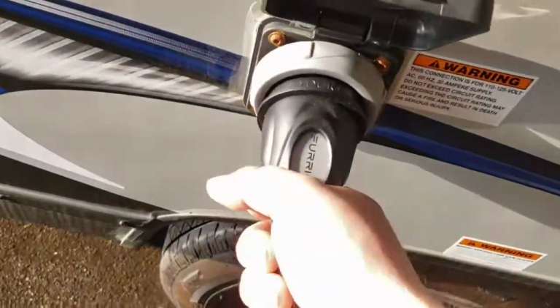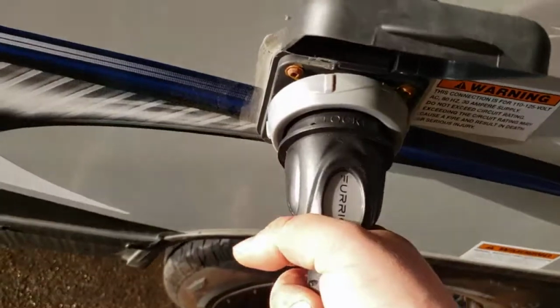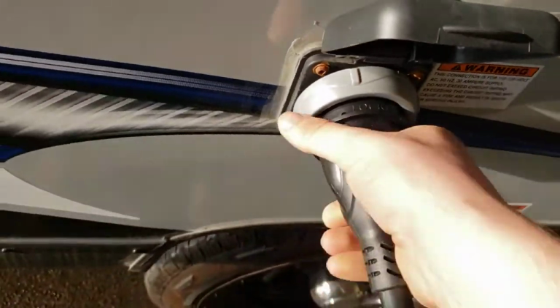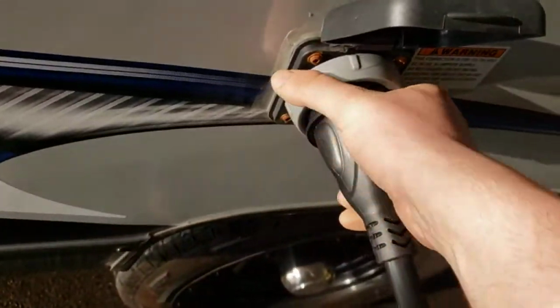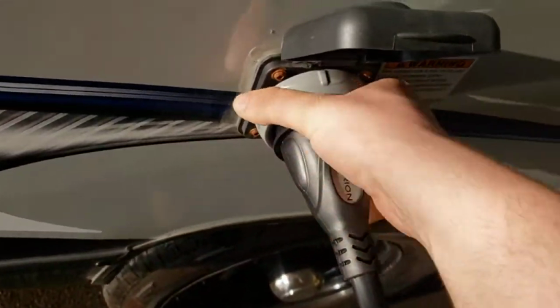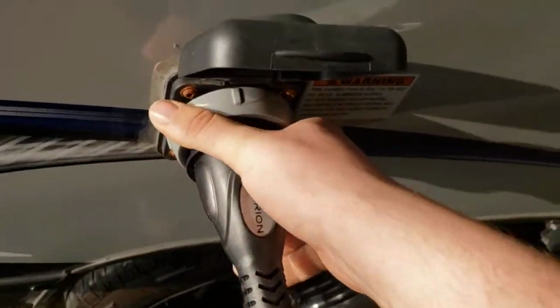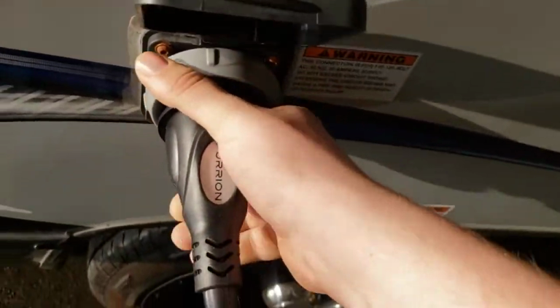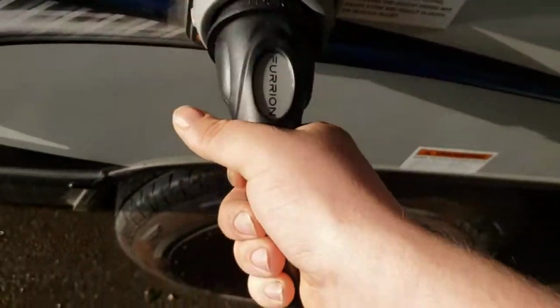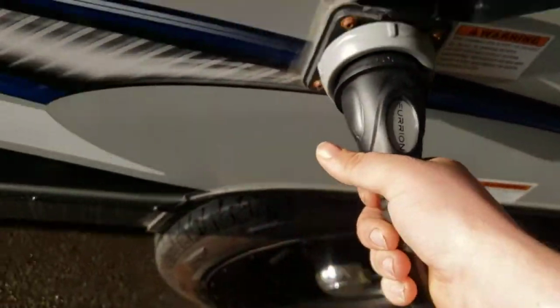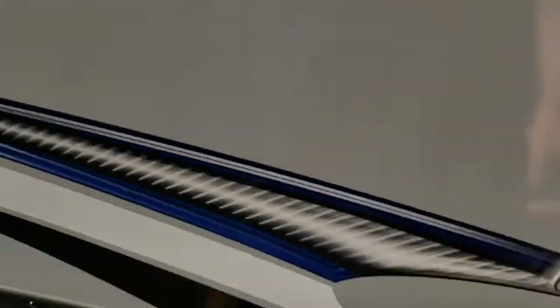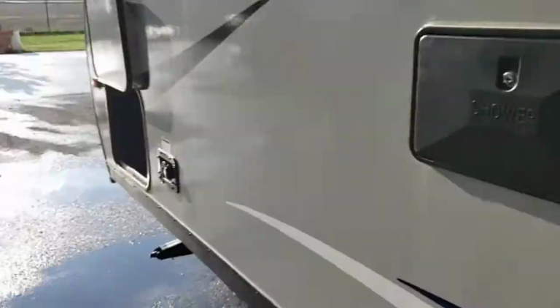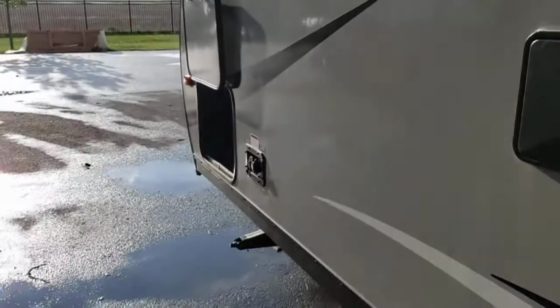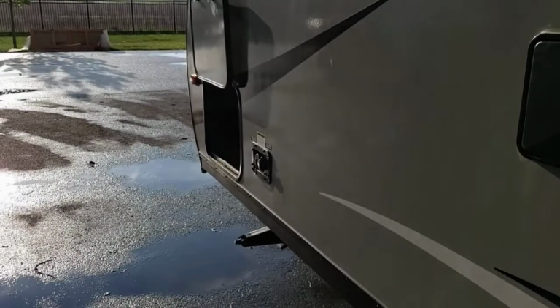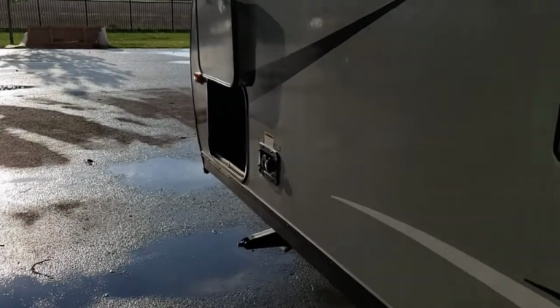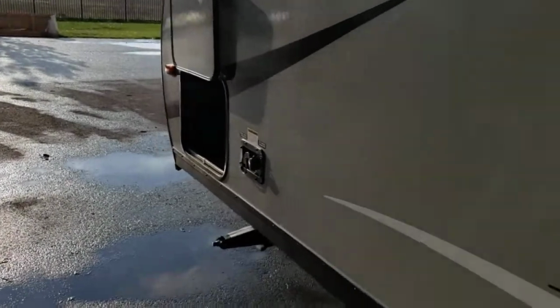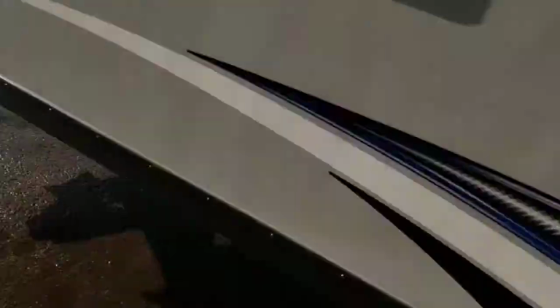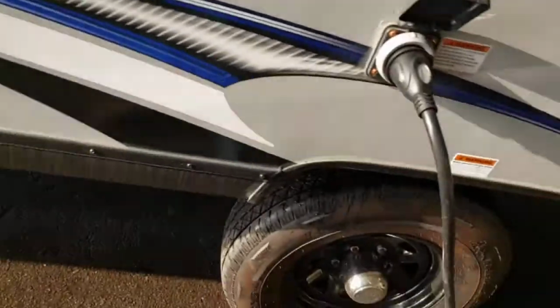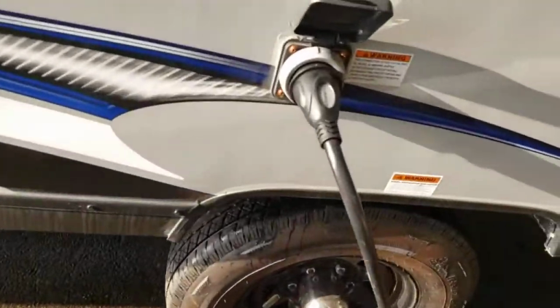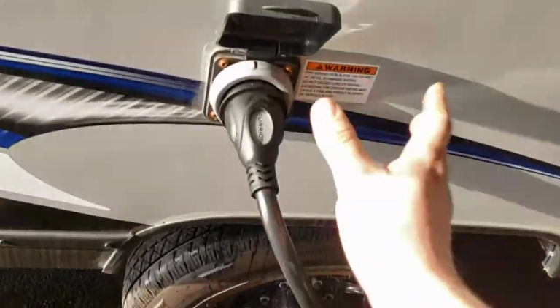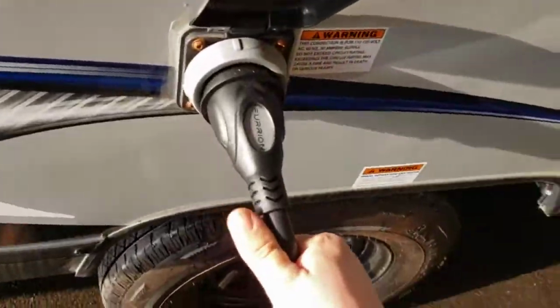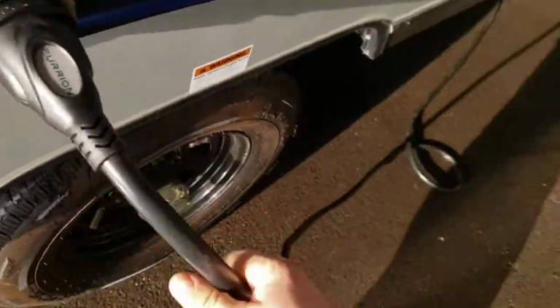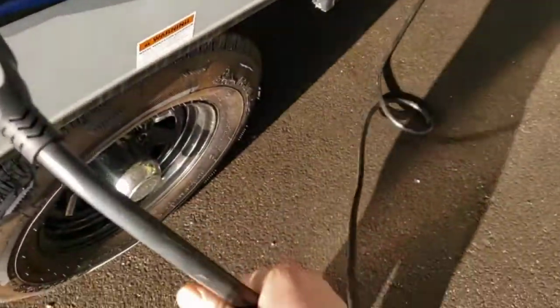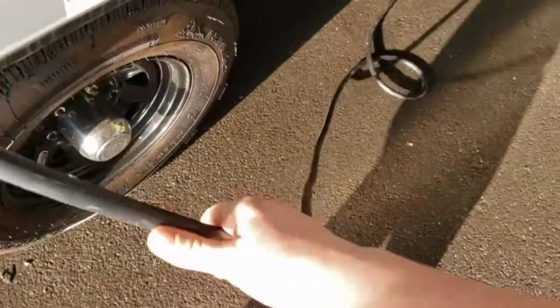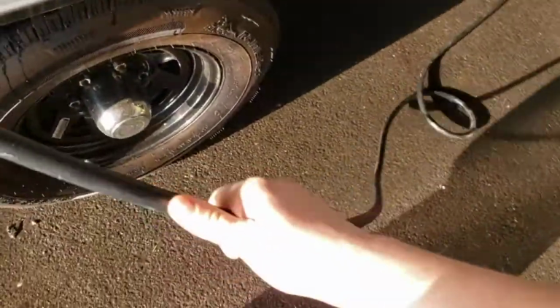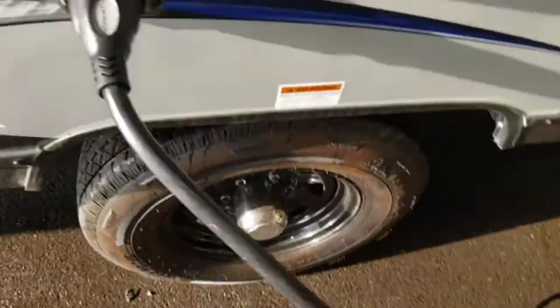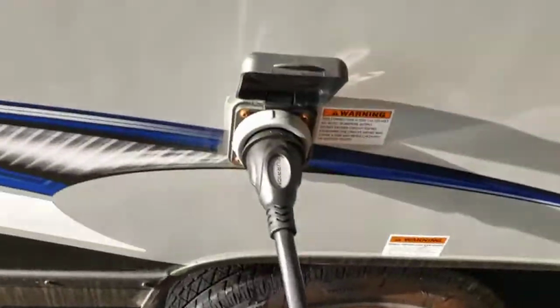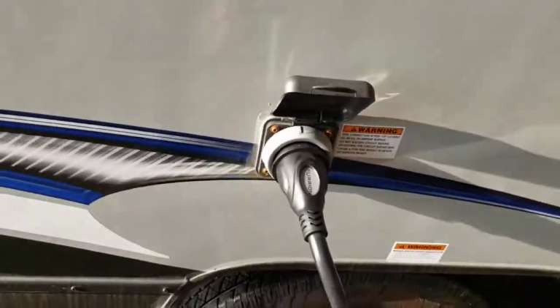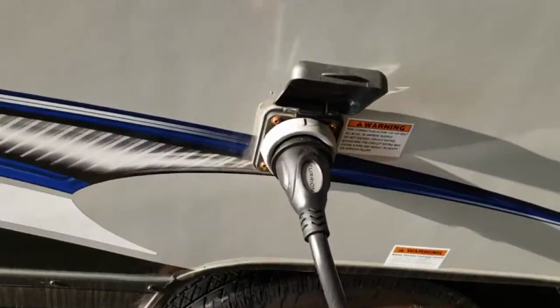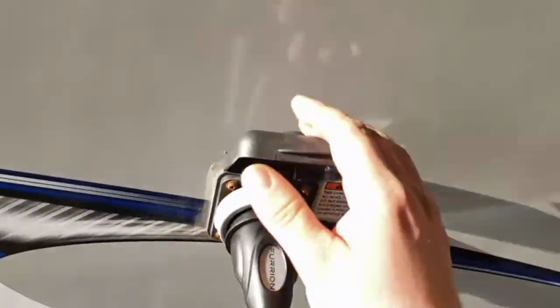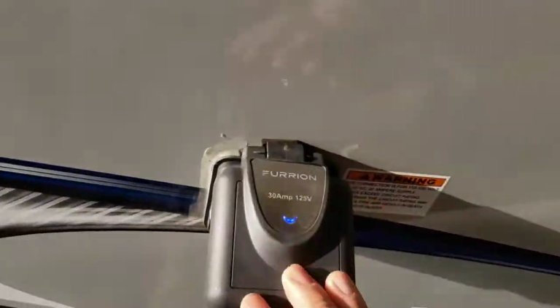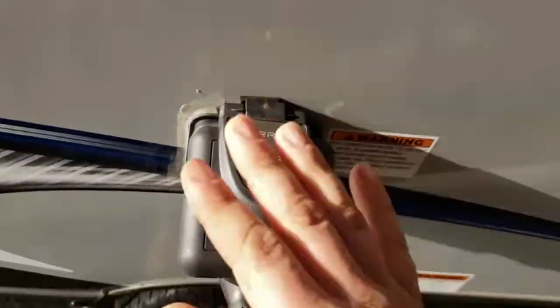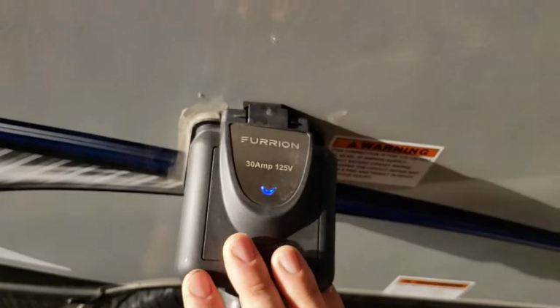Shore cord — 30-amp shore cord. It will be in the compartment on the driver's side. They're about 25 to 30 feet long, and almost every place has got 30-amp.